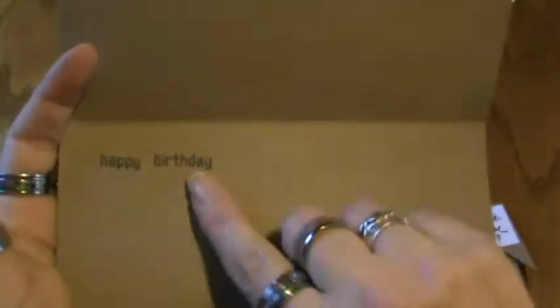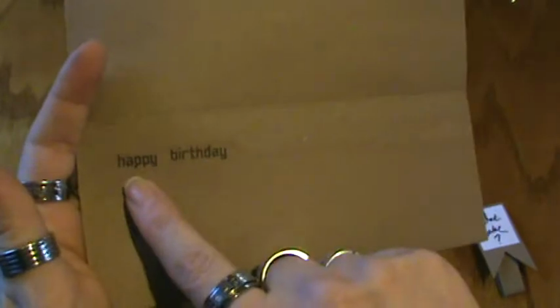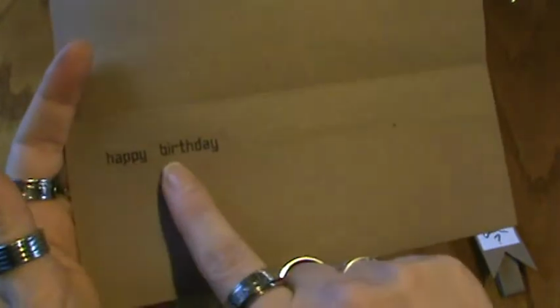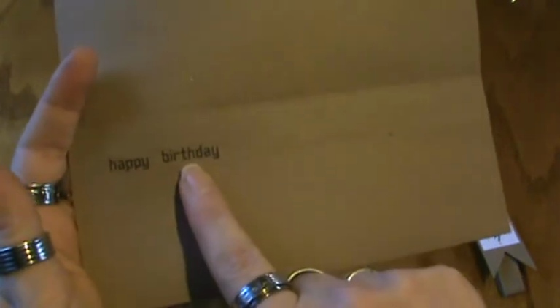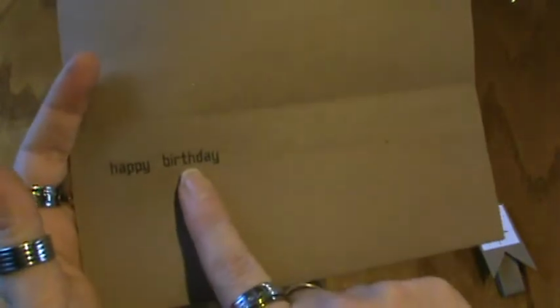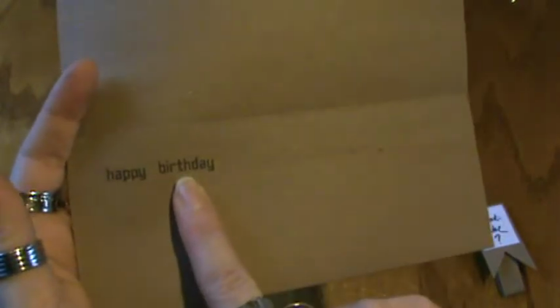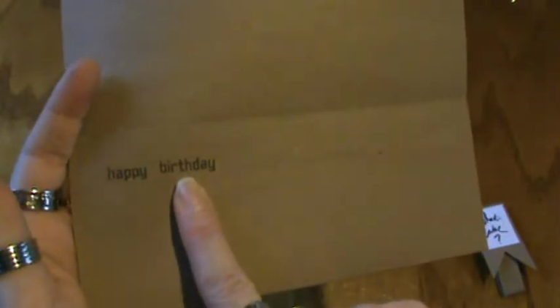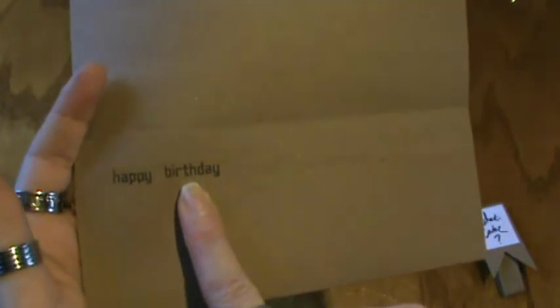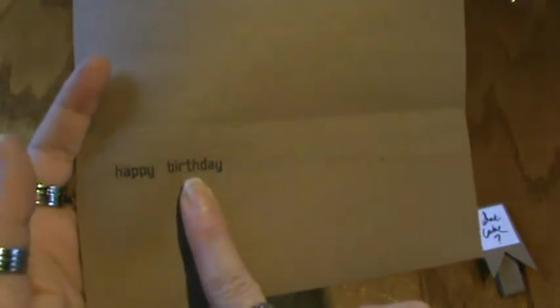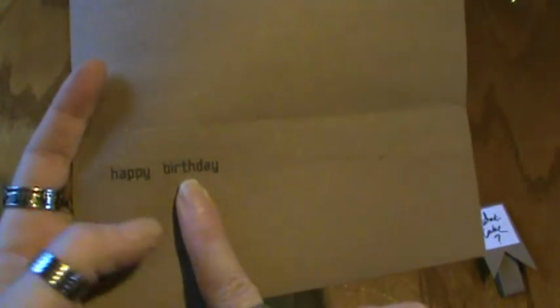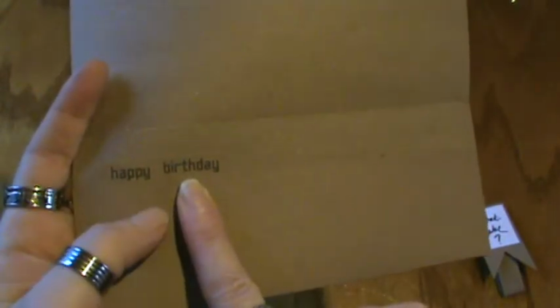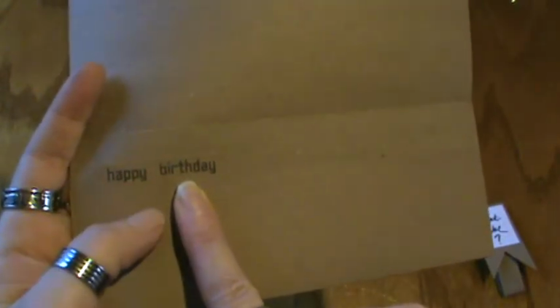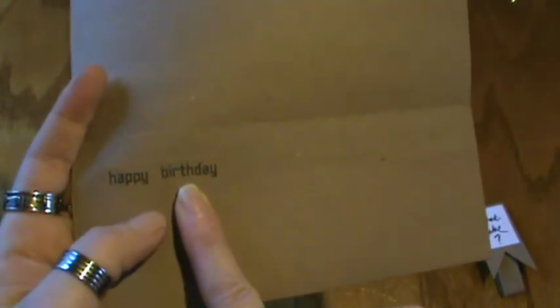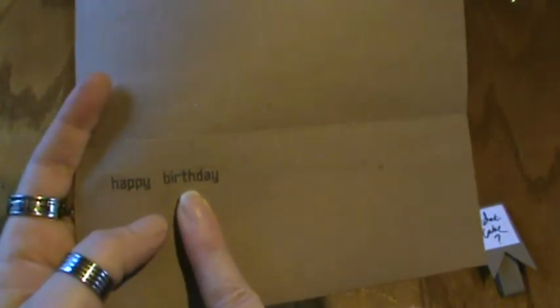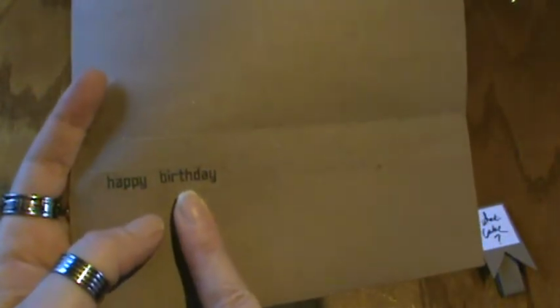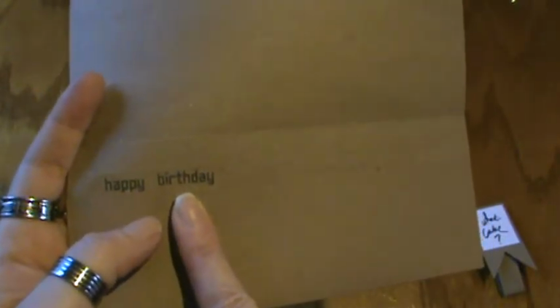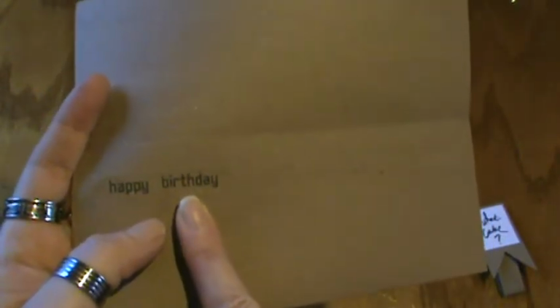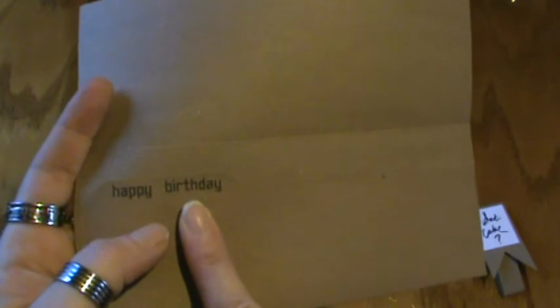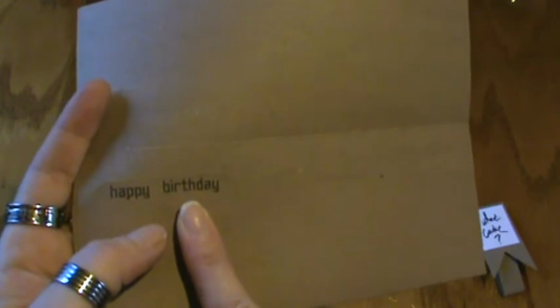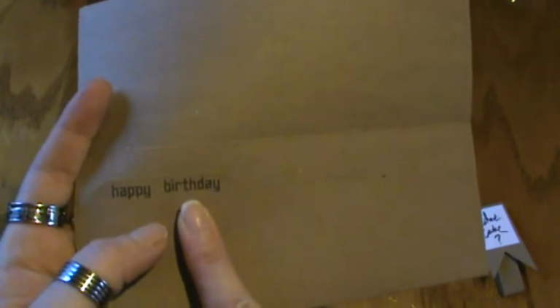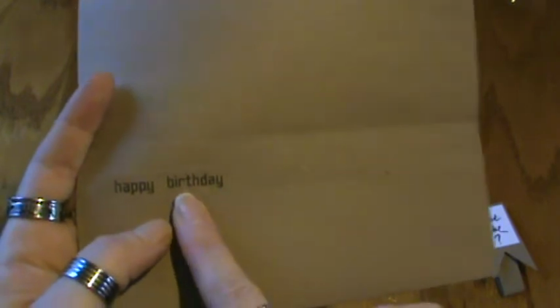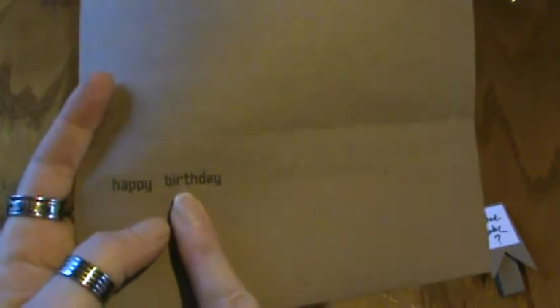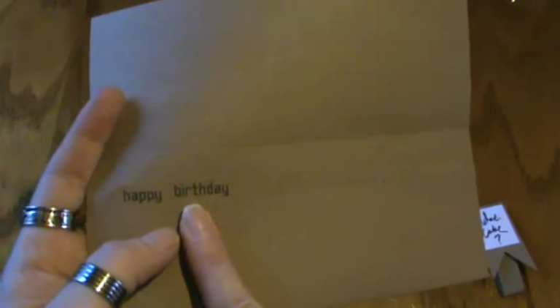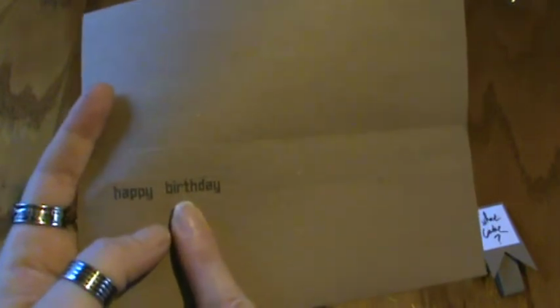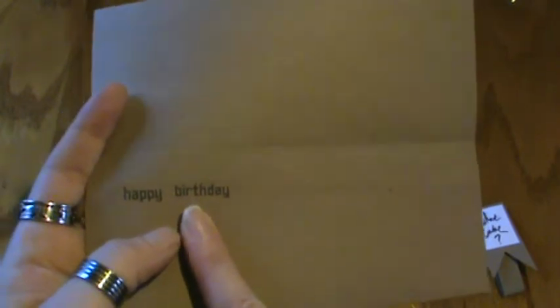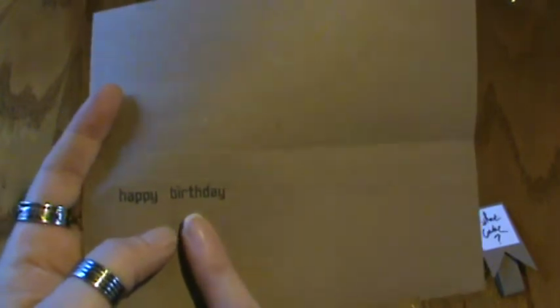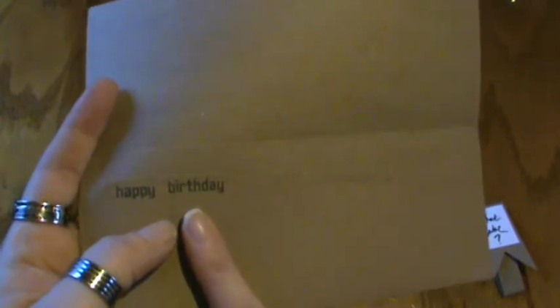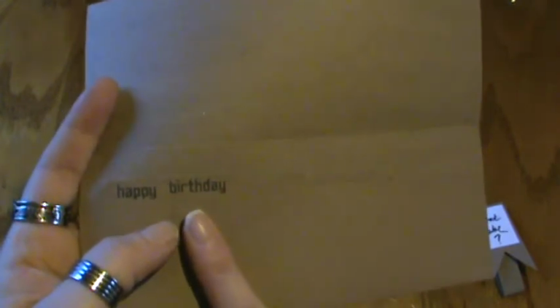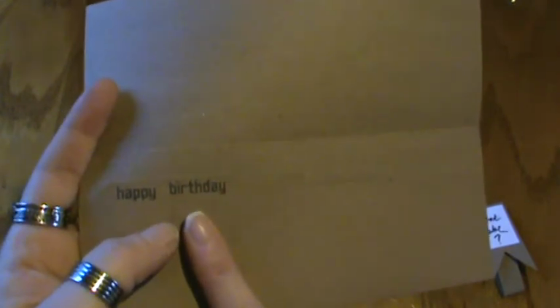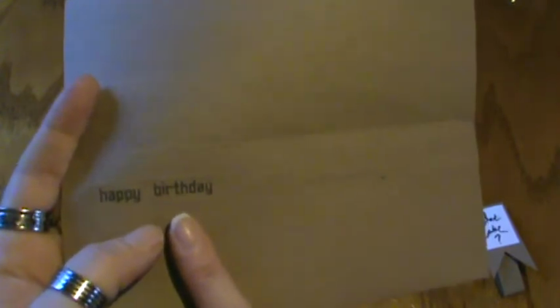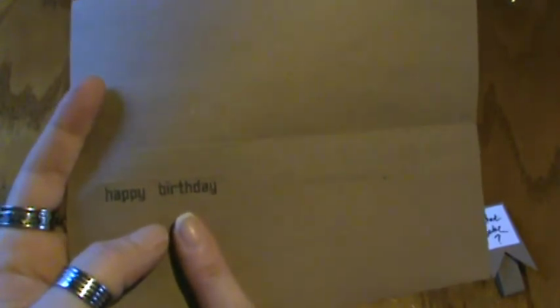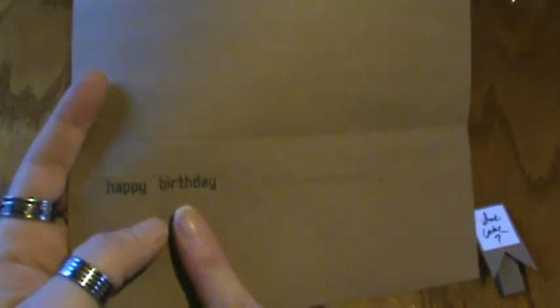And I stamped Happy Birthday. And that's from the Lawn Fawn — oh my gosh, I can't remember the name of it — but it's the robot set that was gifted from Daniela. So thank you again, Daniela.